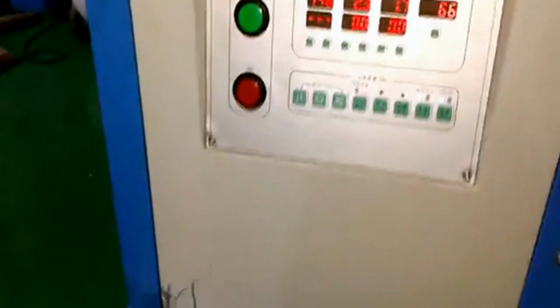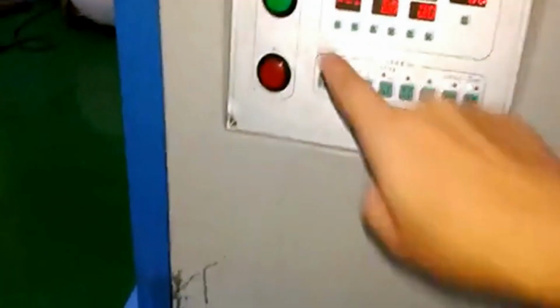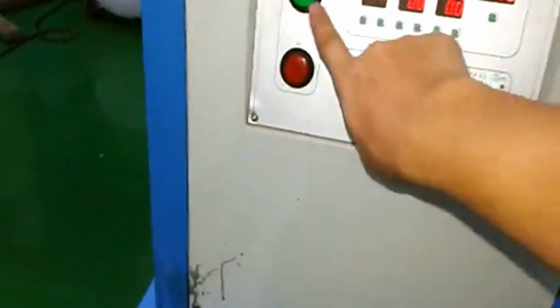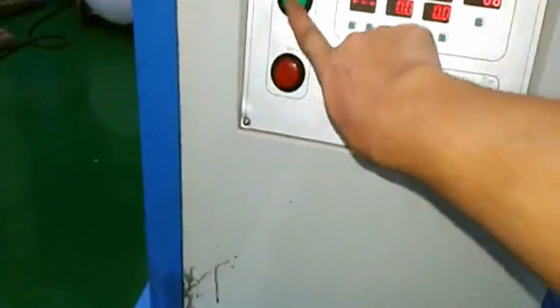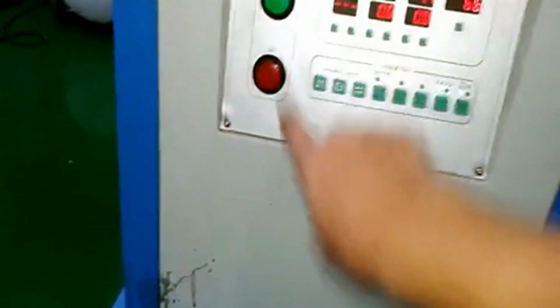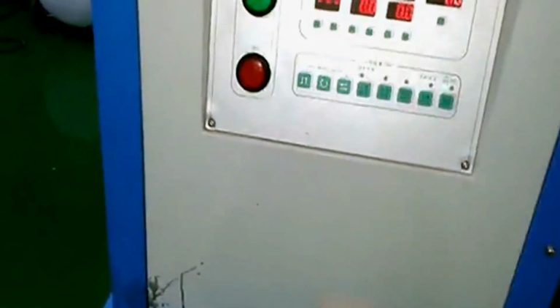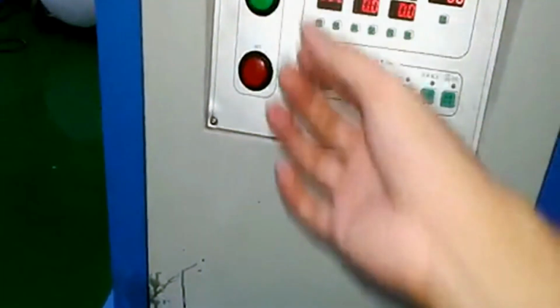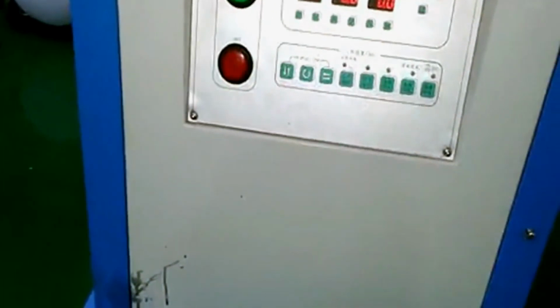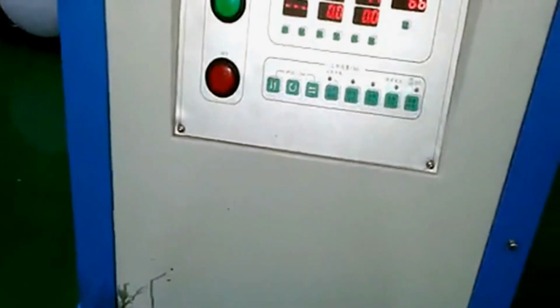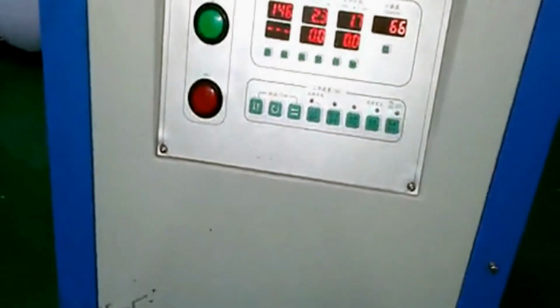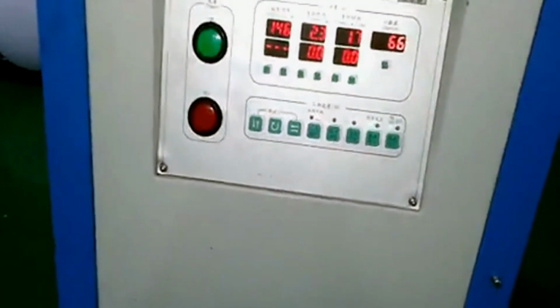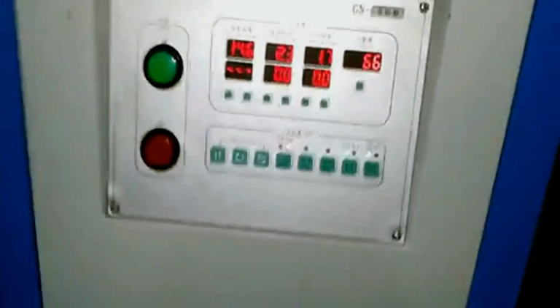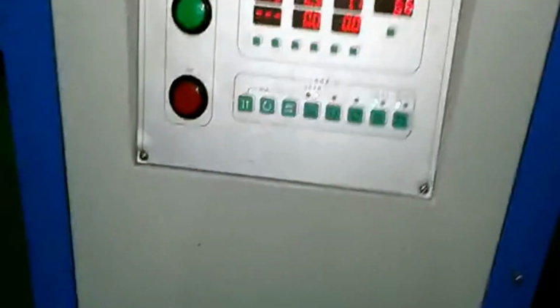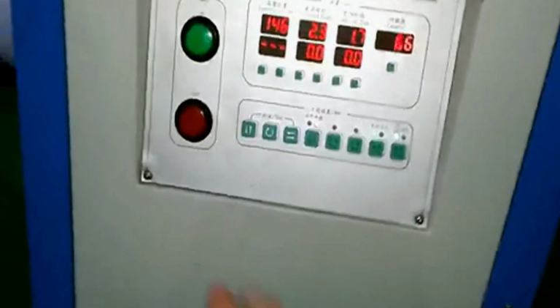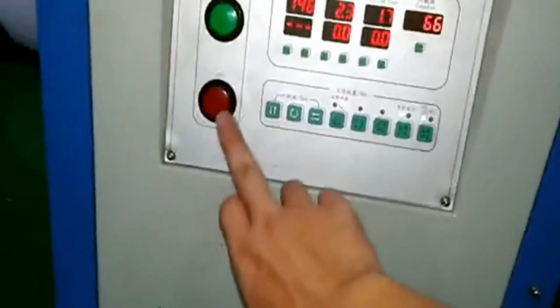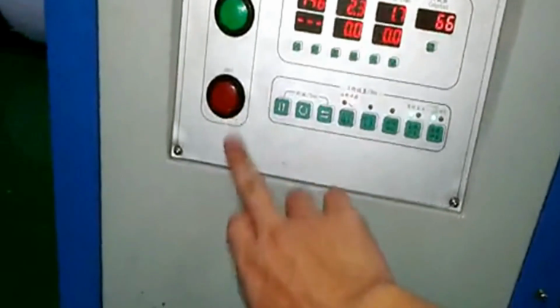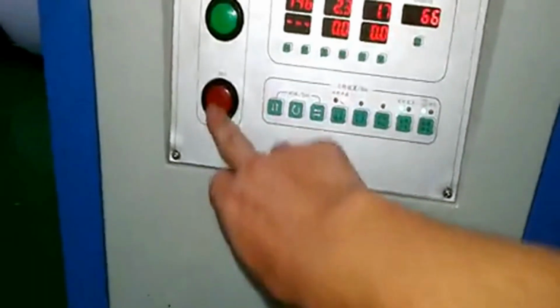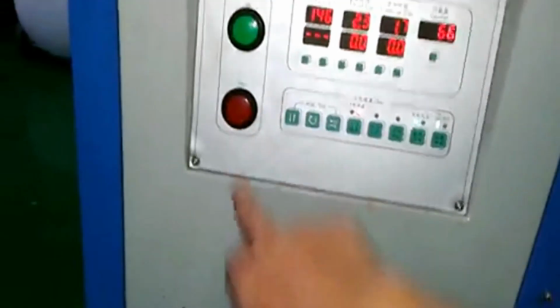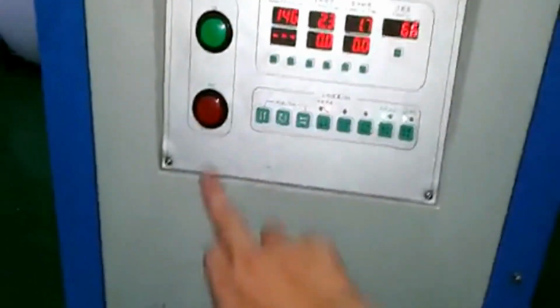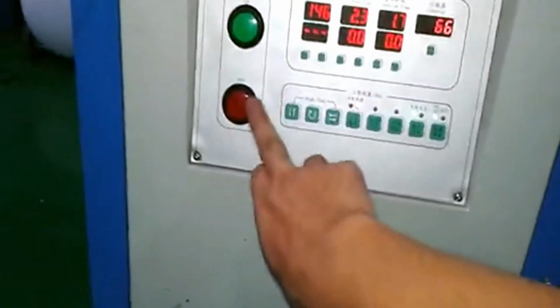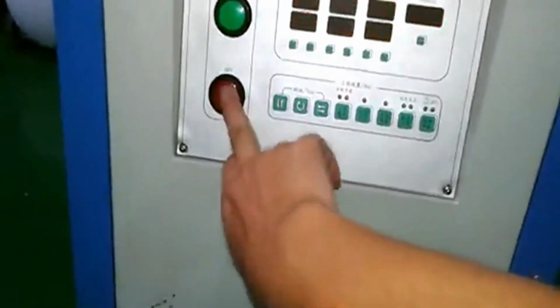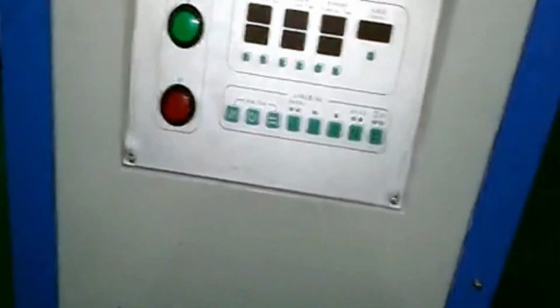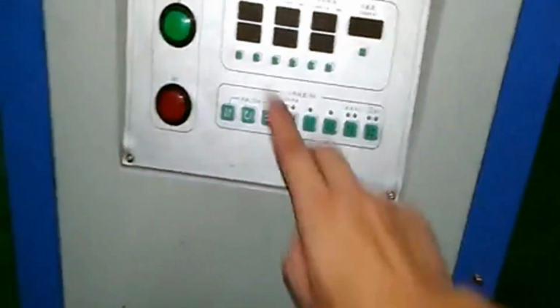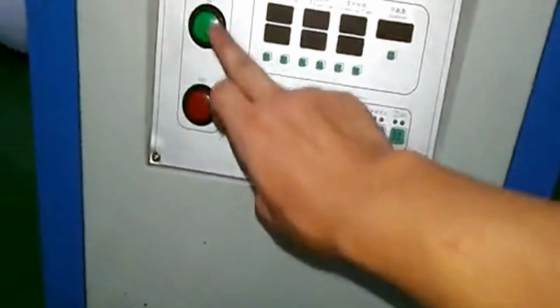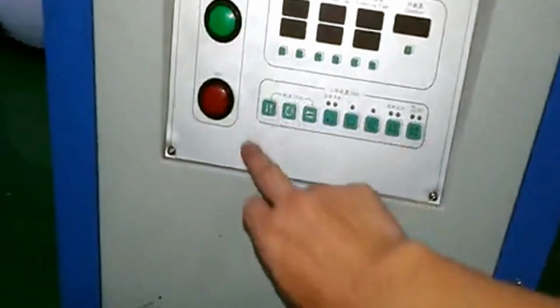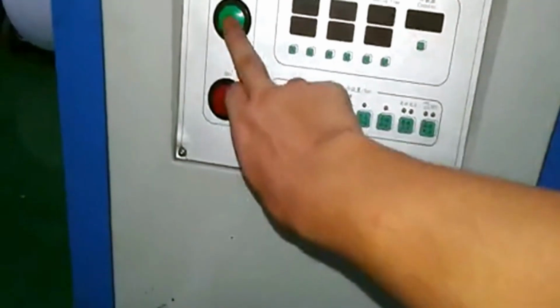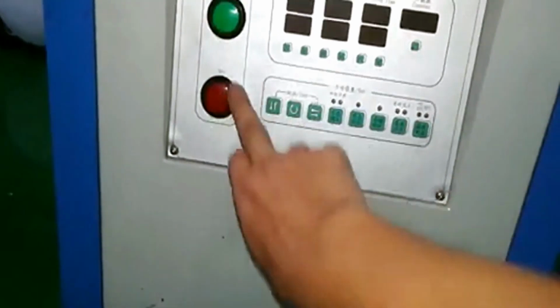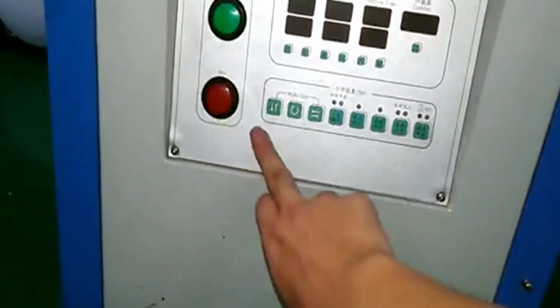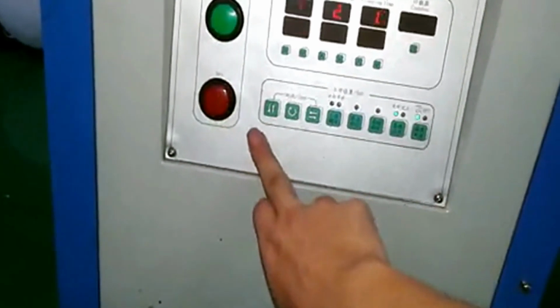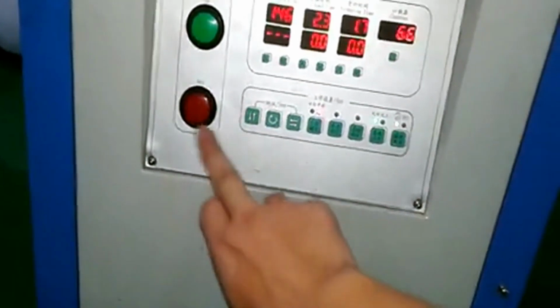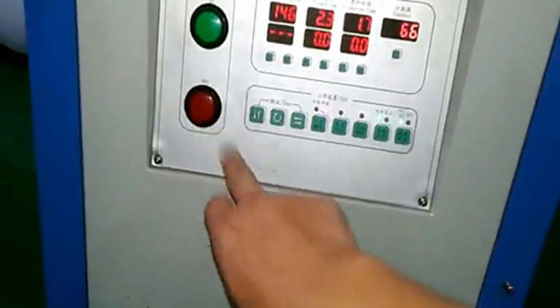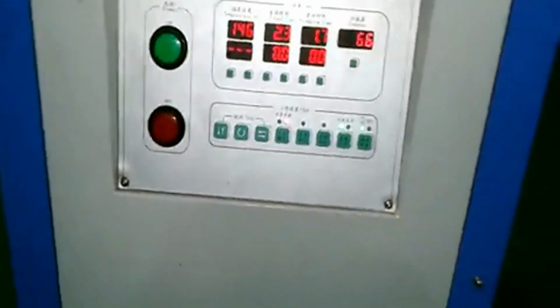This is the turn-on switch. Turning it on and the machine will start to work. This one is turn off. Turn on and this one is turn off.